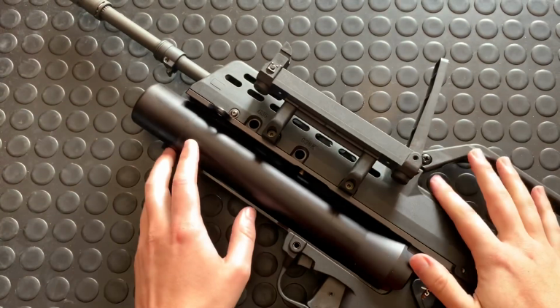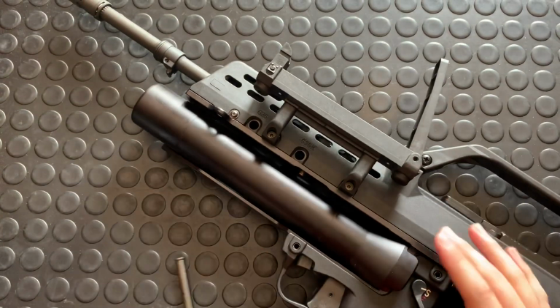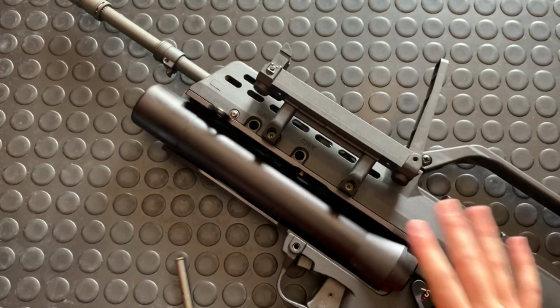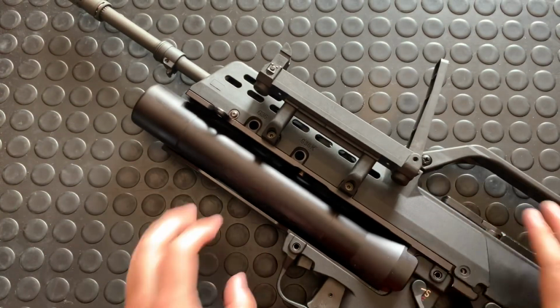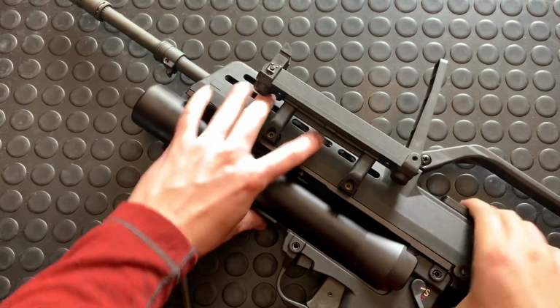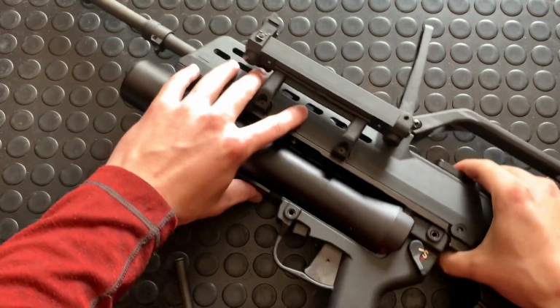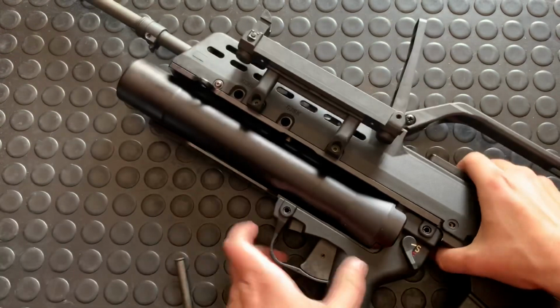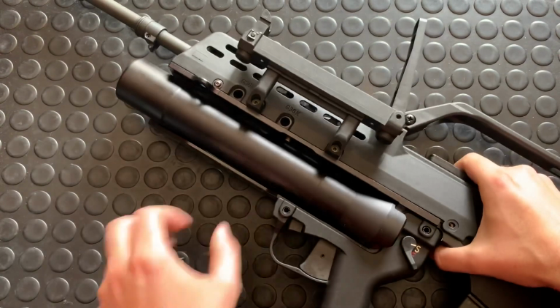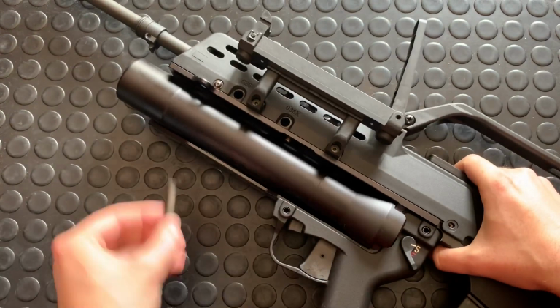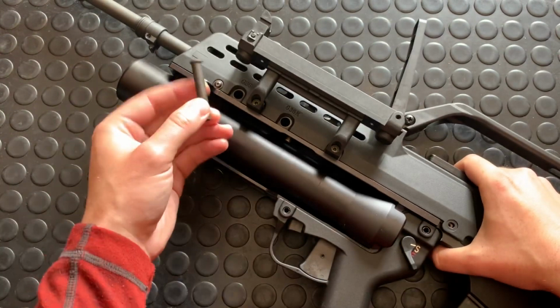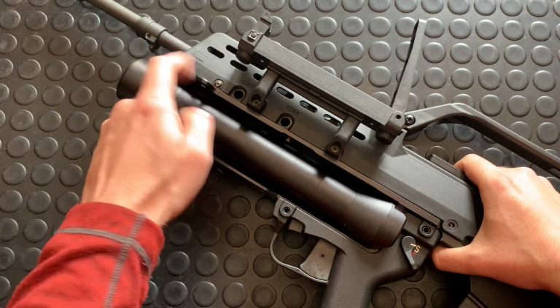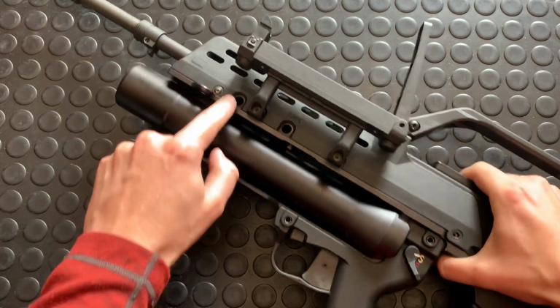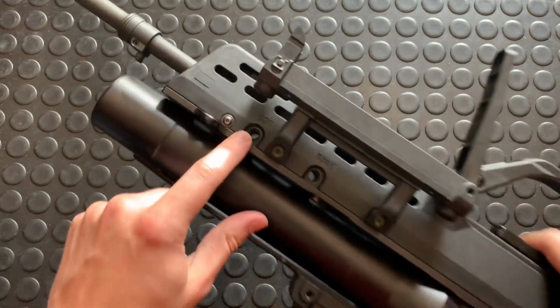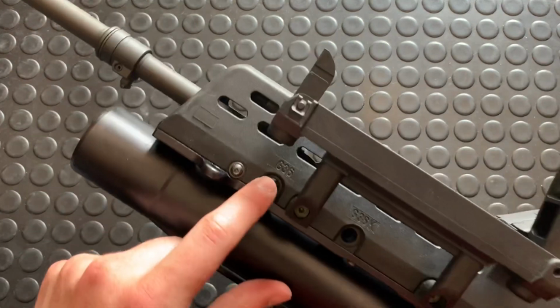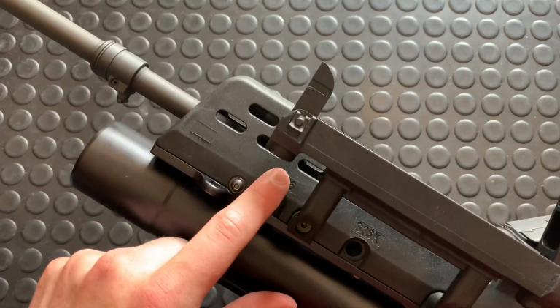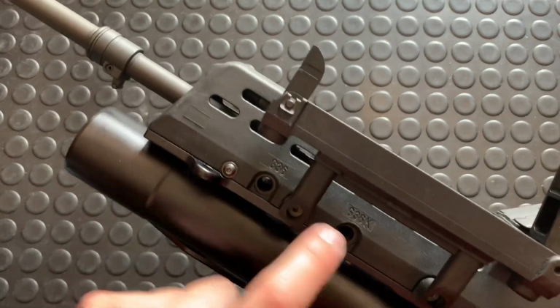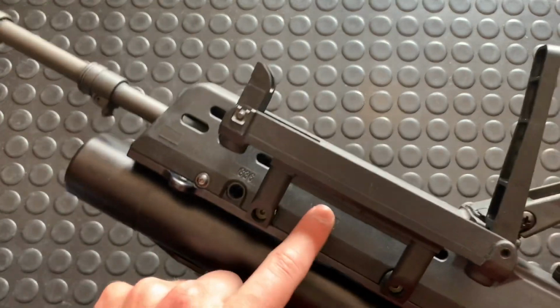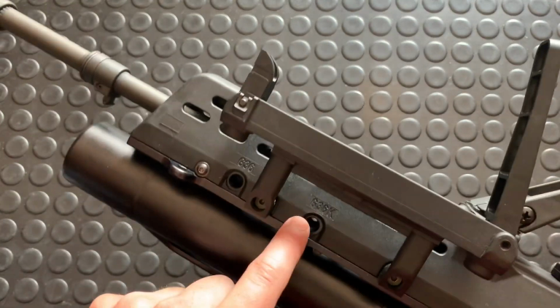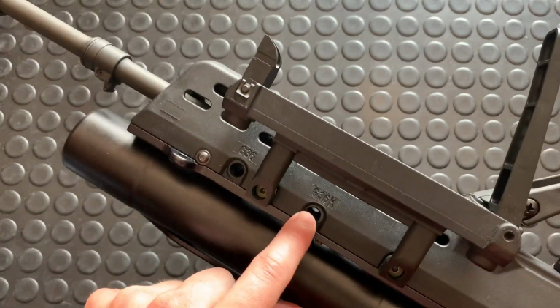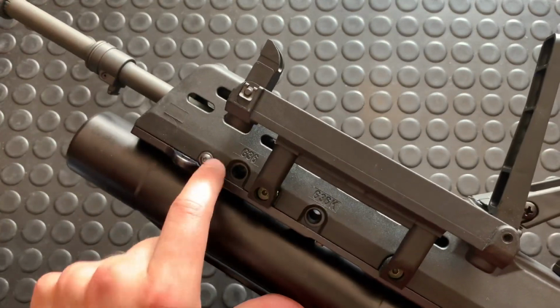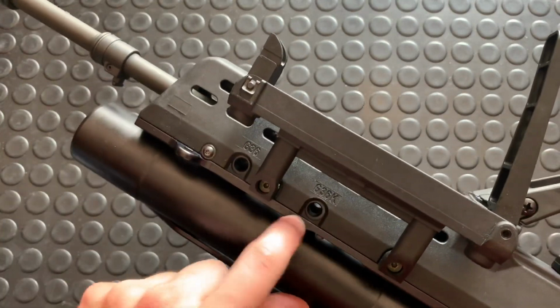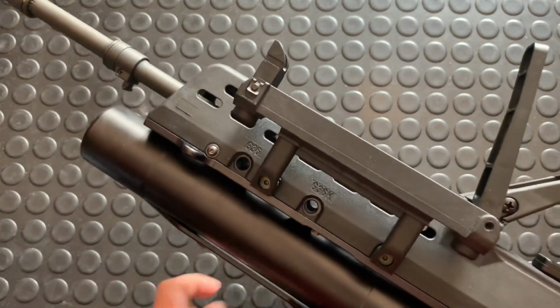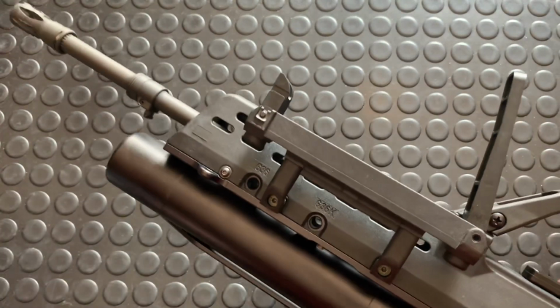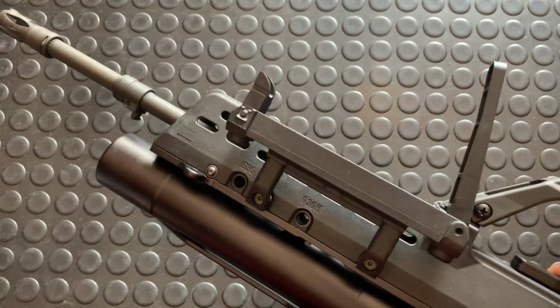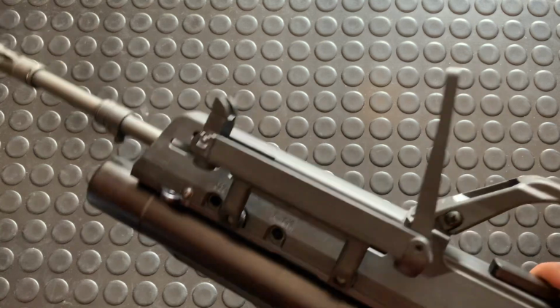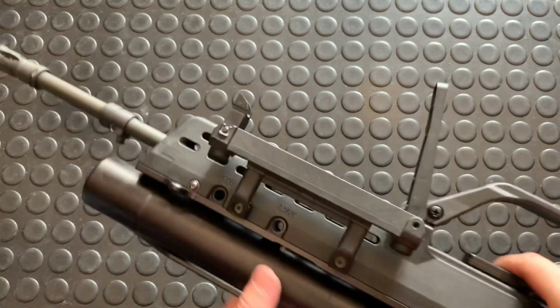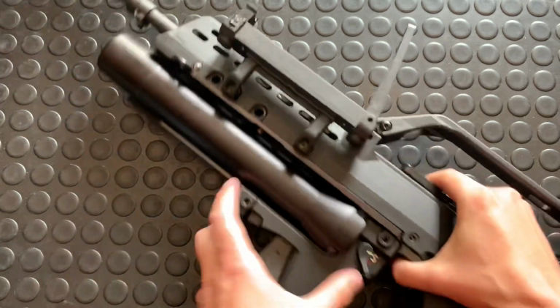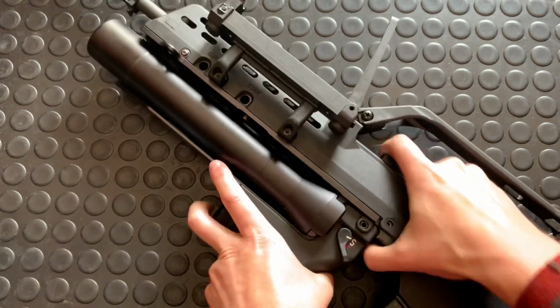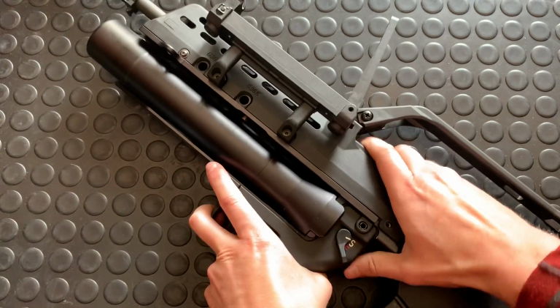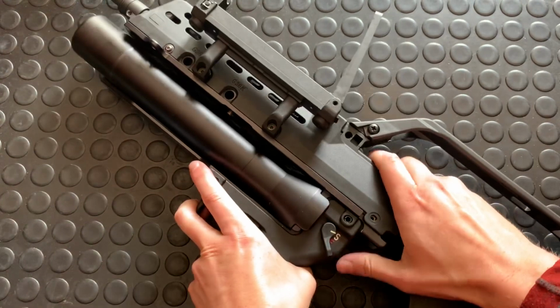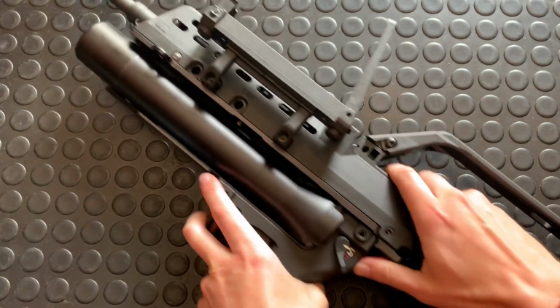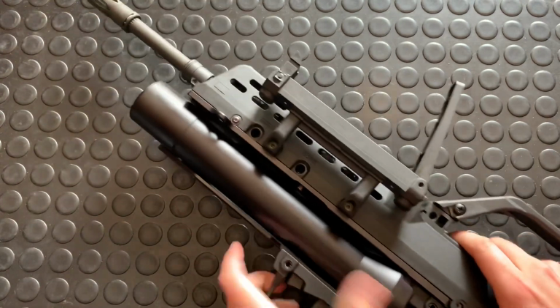So basically you pop this pin out. It's sized for the G36 or the G36K — you just put the pin in either one. It then just slides right off.